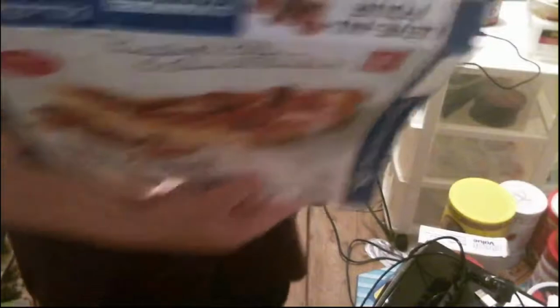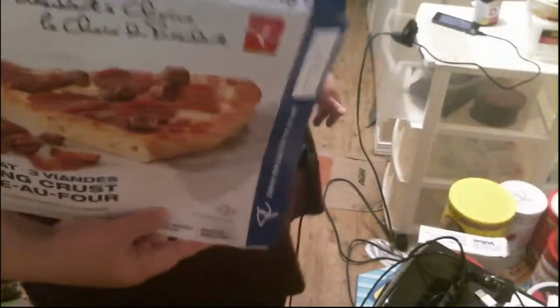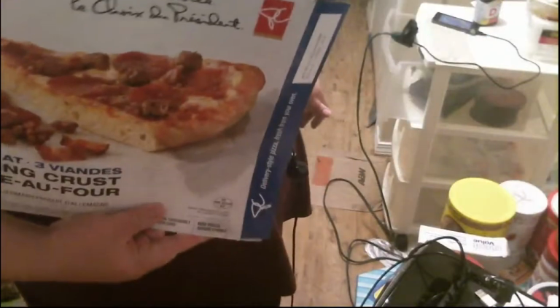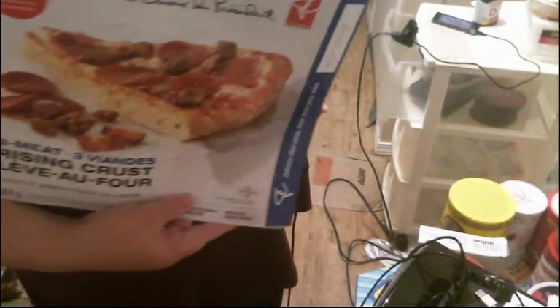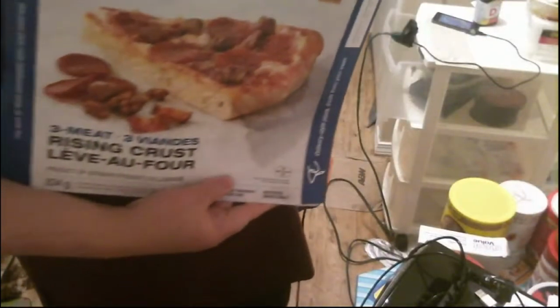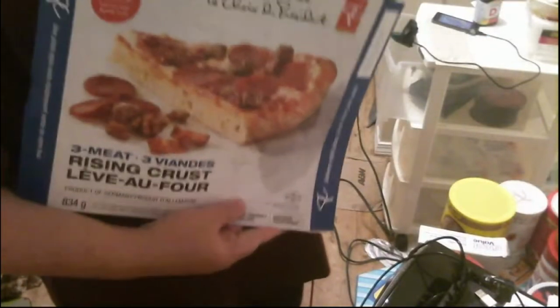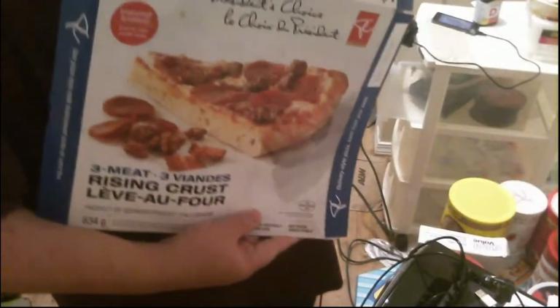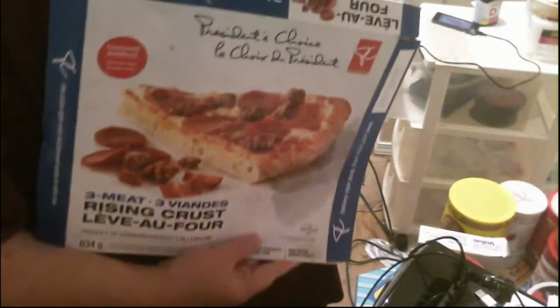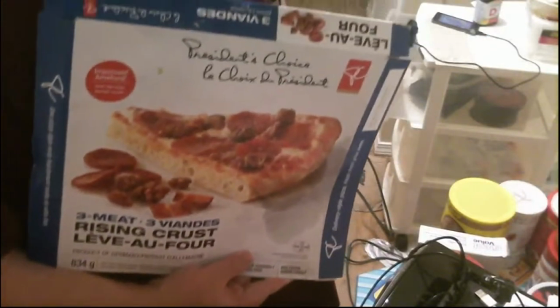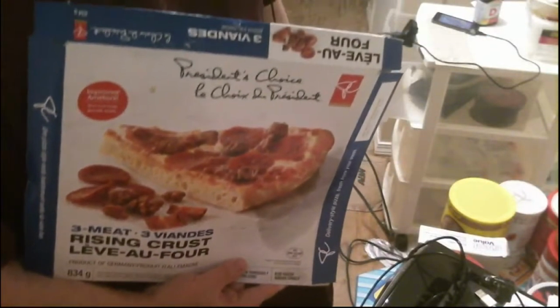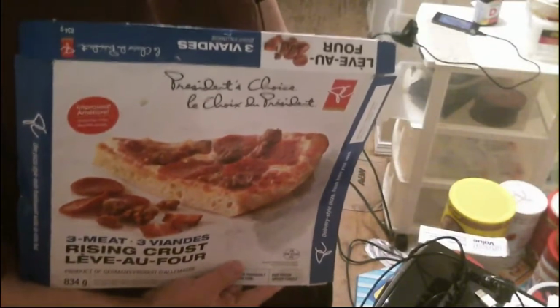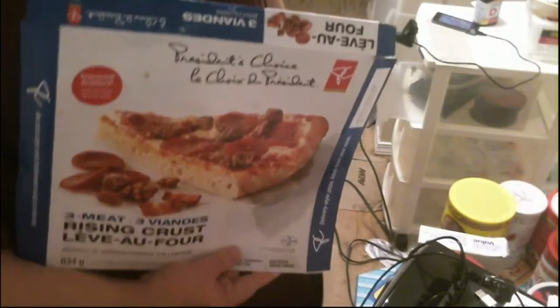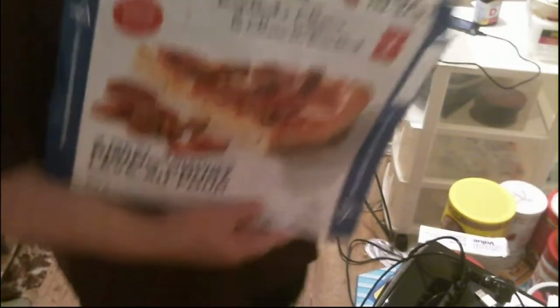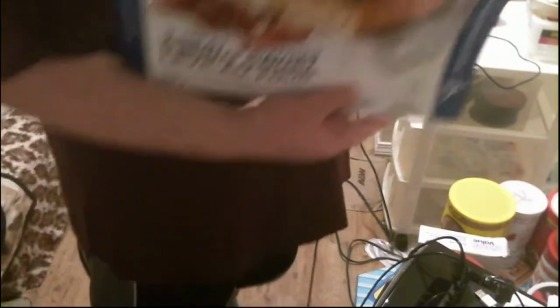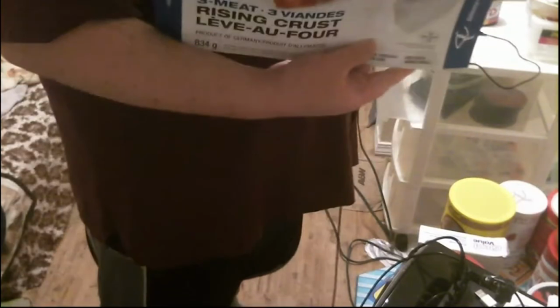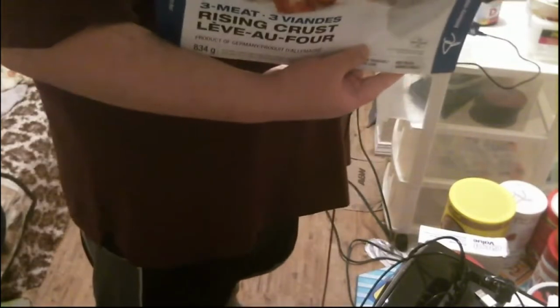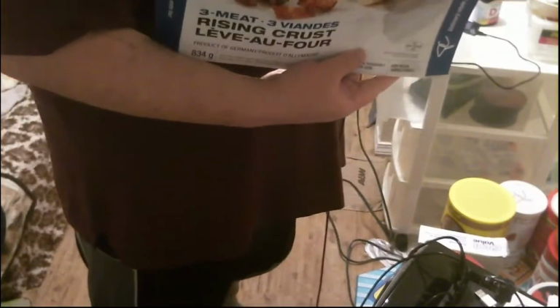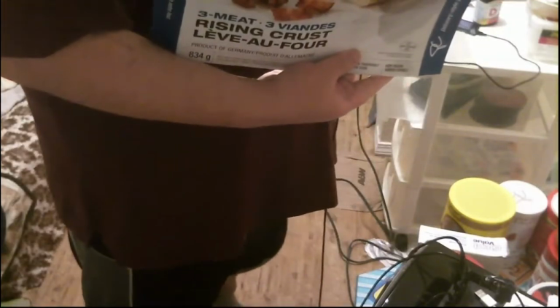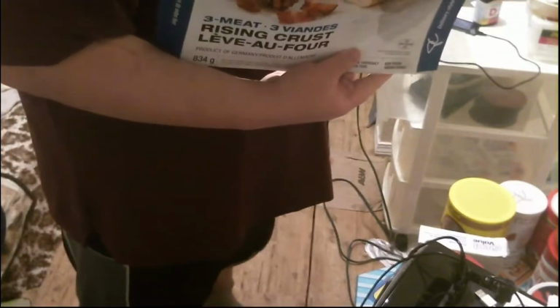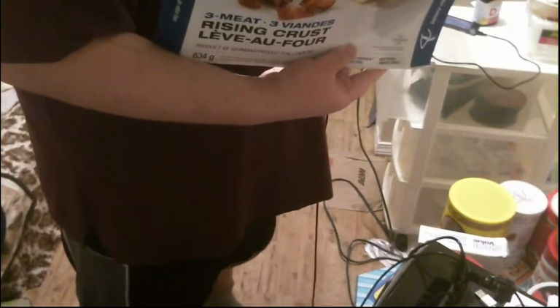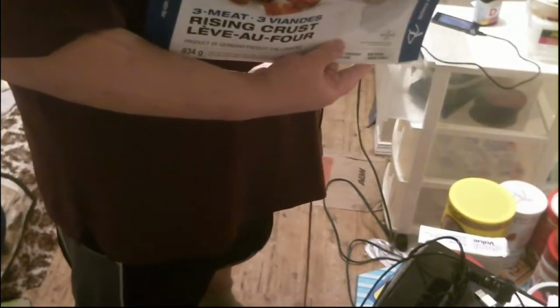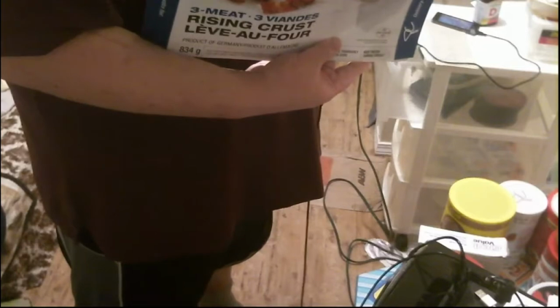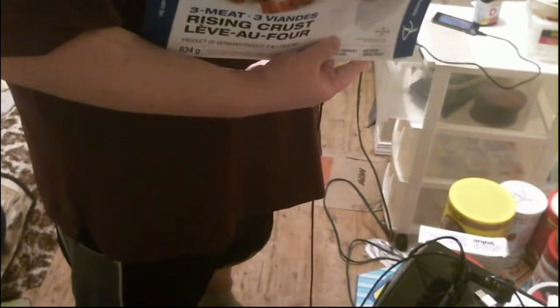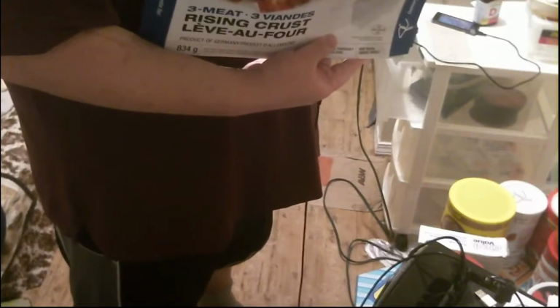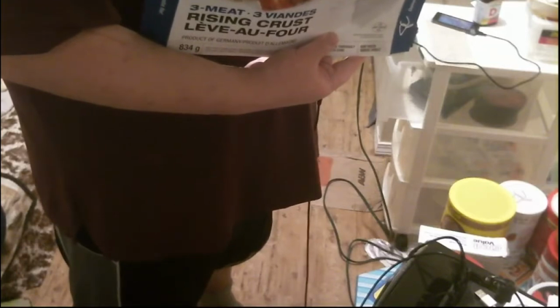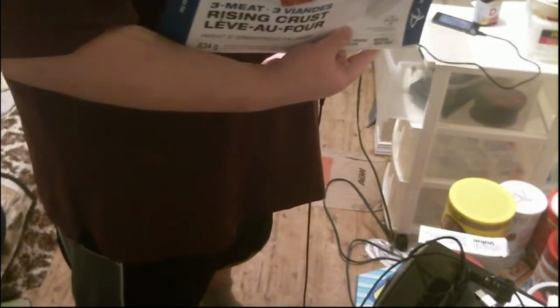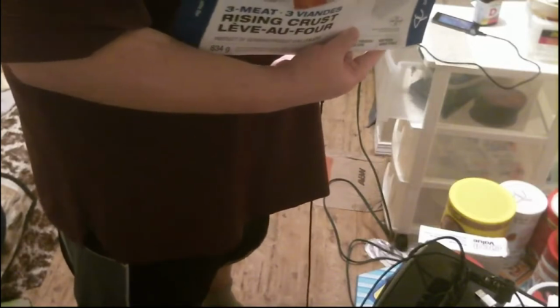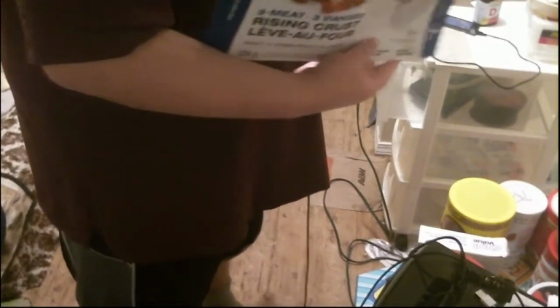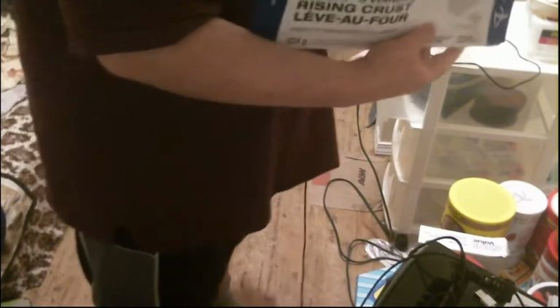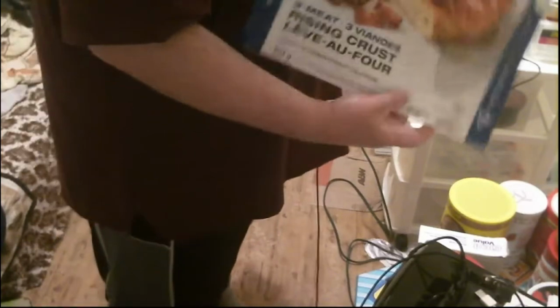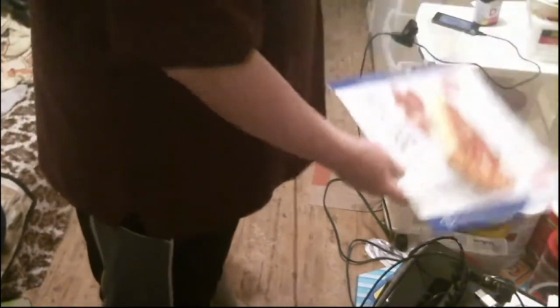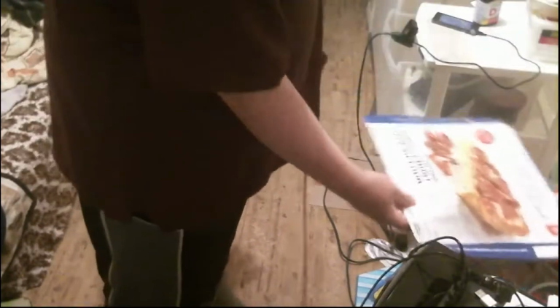President's Choice 3 Meat Pizza. I got this at Superstore for — I think it was on sale for $3.50. It's 300 calories times 6 slices, so per pizza it's 300 calories per slice. That would be 1,800 calories total.